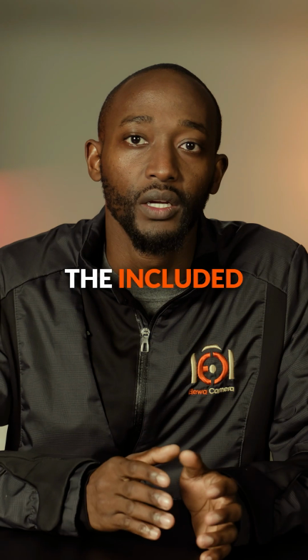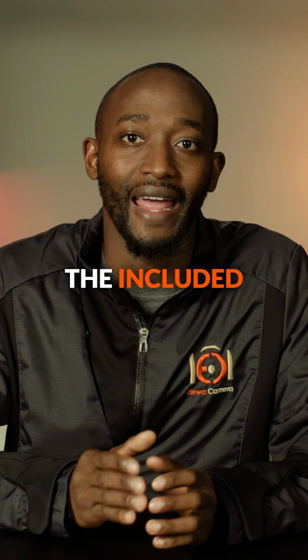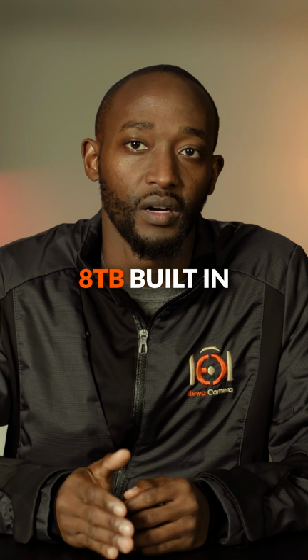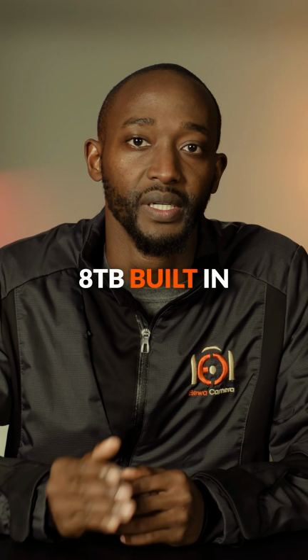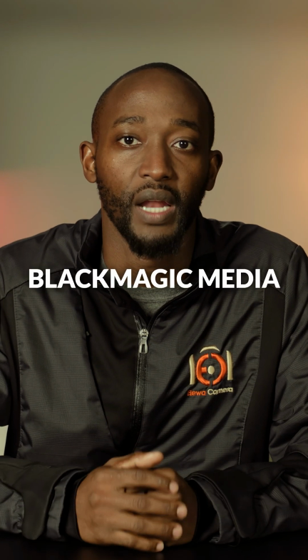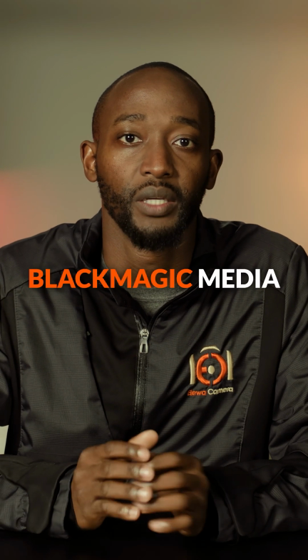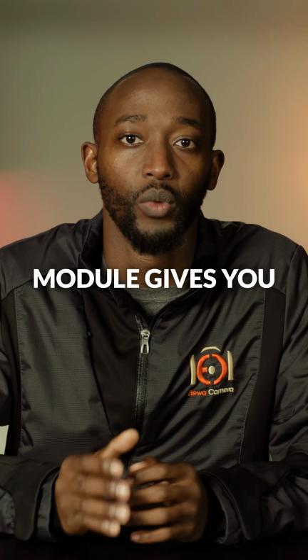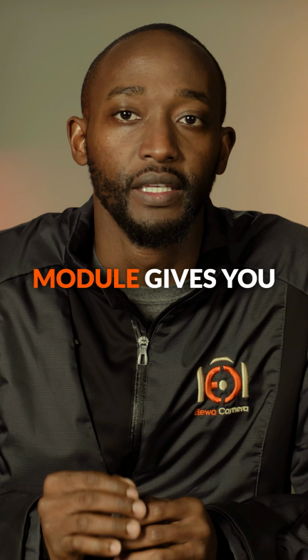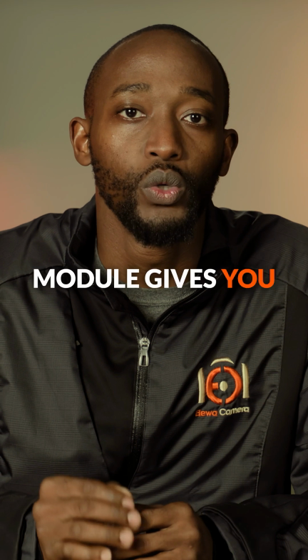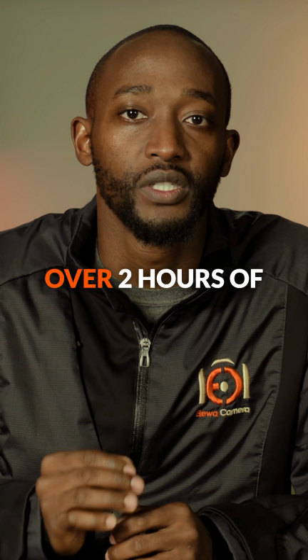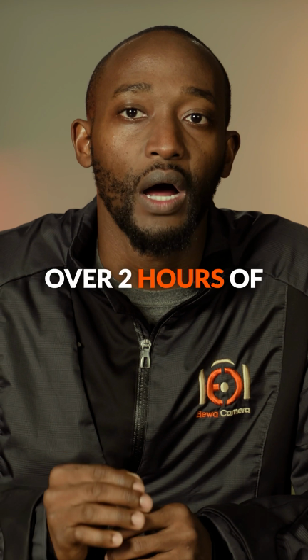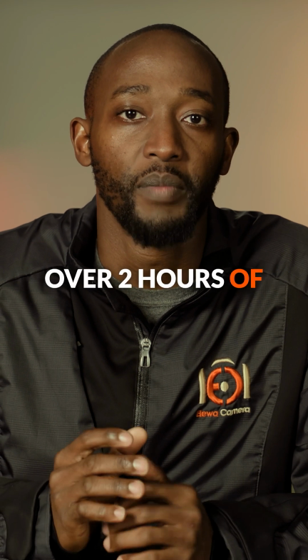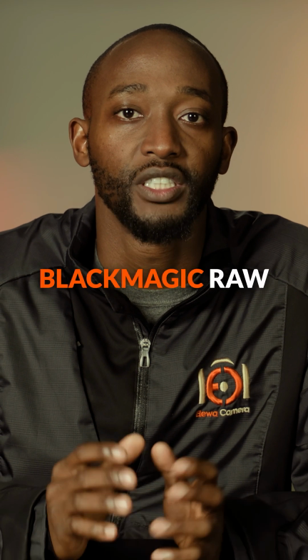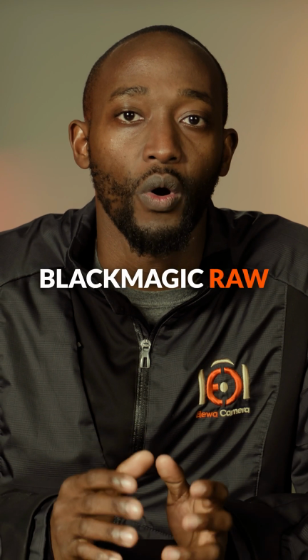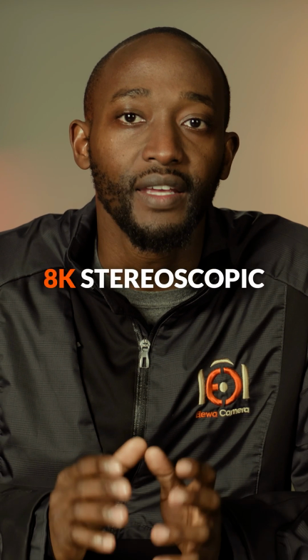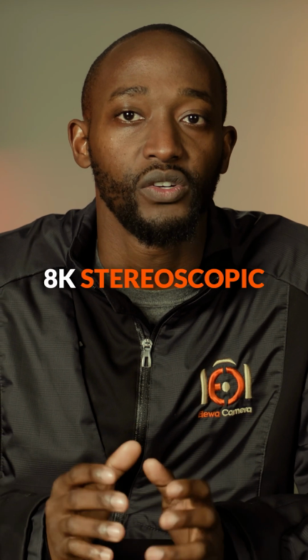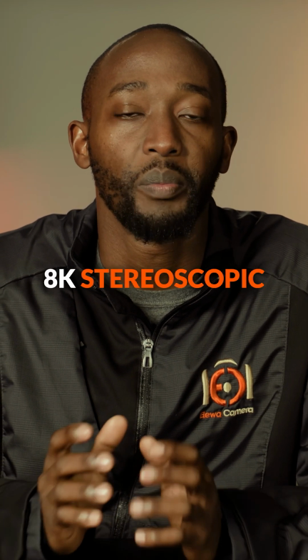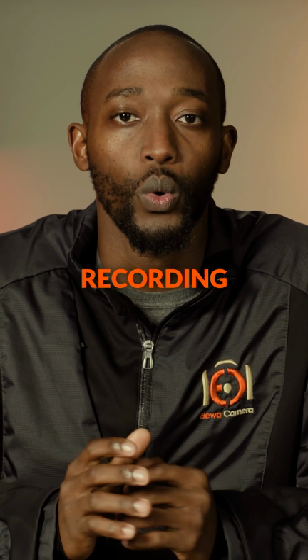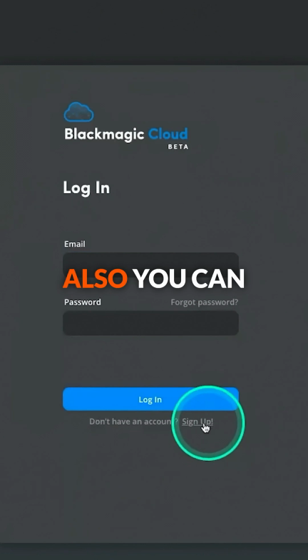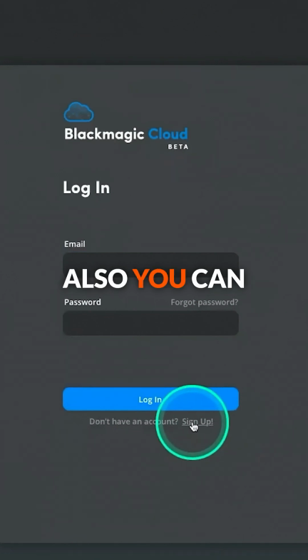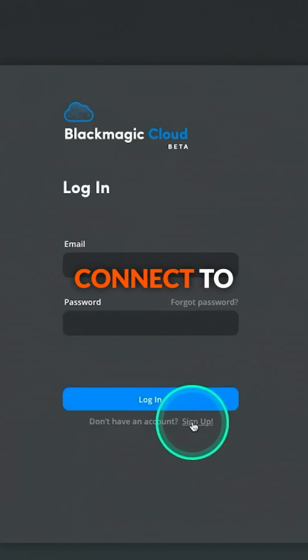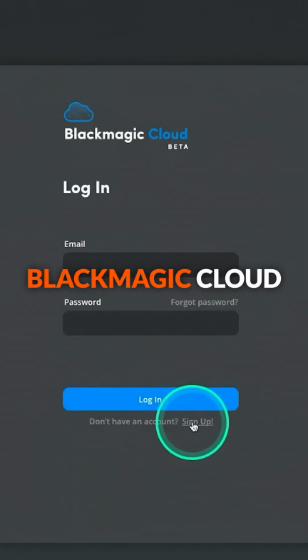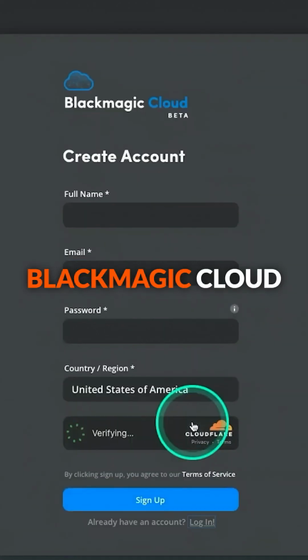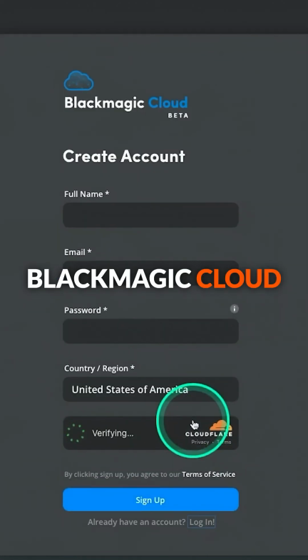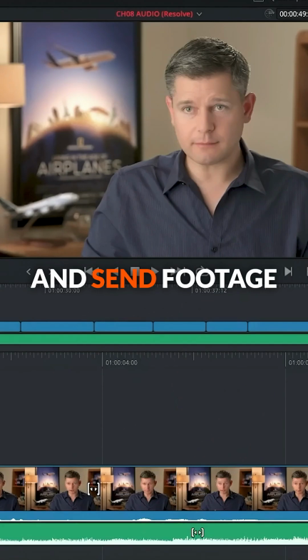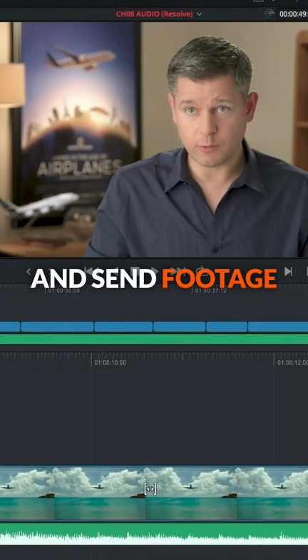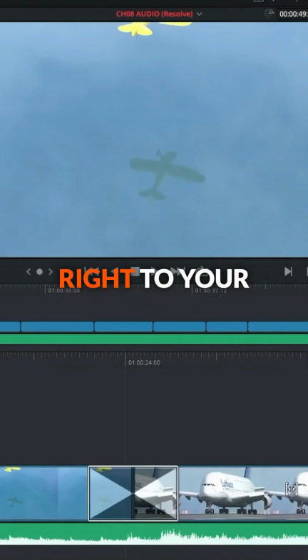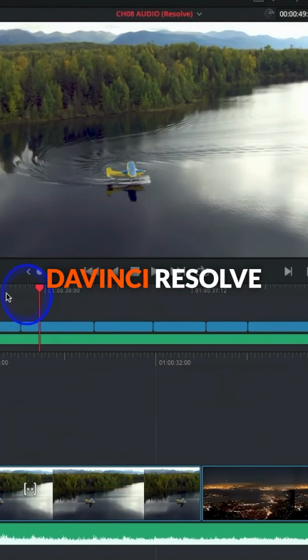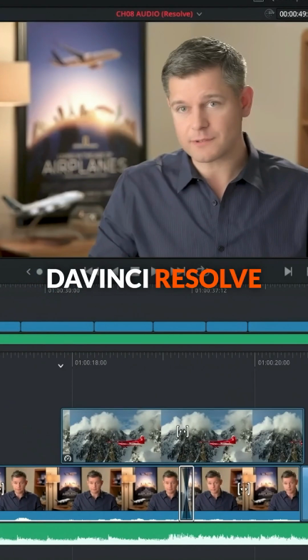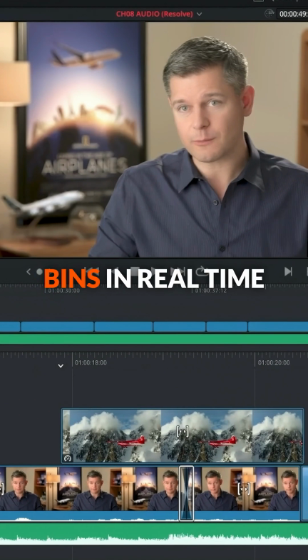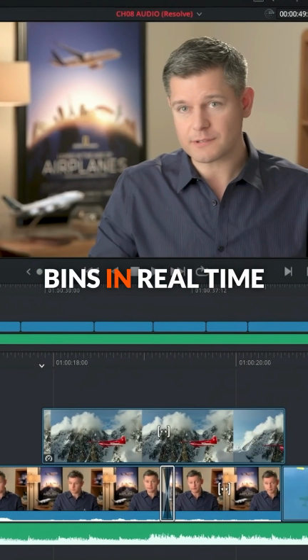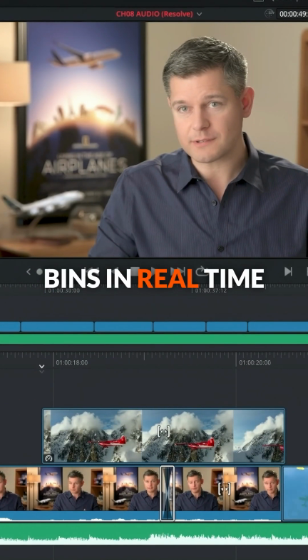The included 8TB built-in Blackmagic Media module gives you over two hours of Blackmagic RAW 8K stereoscopic recording. Also, you can connect to Blackmagic Cloud and send footage right to your DaVinci Resolve bins in real time.